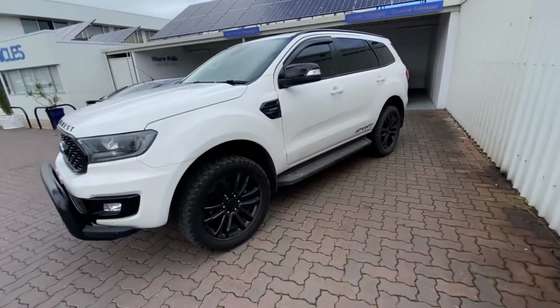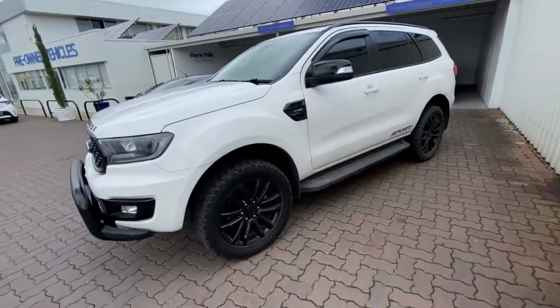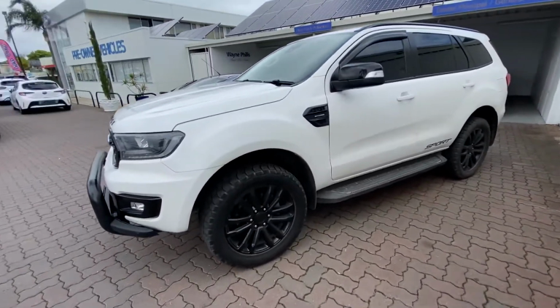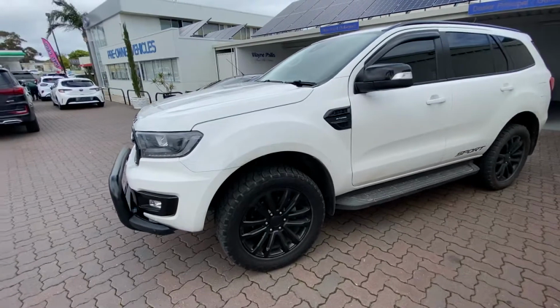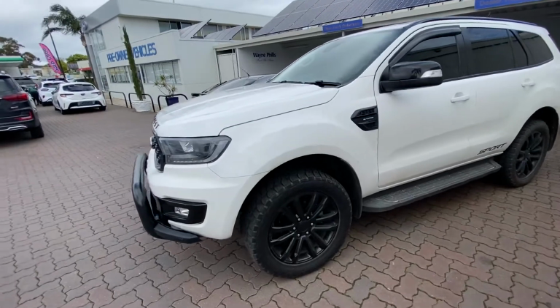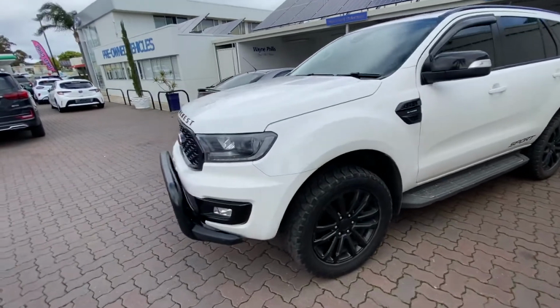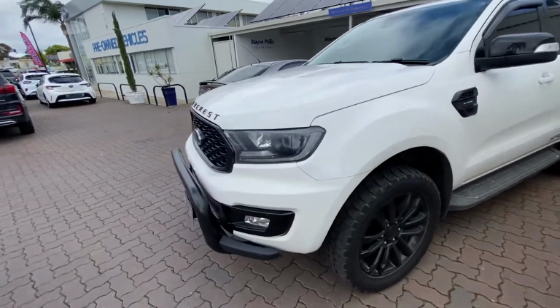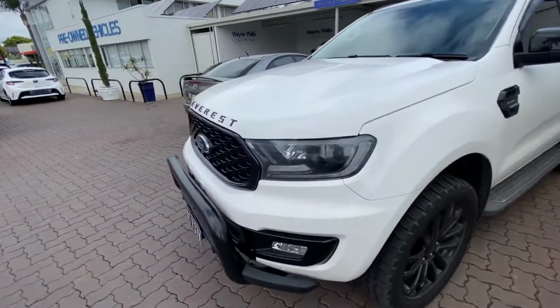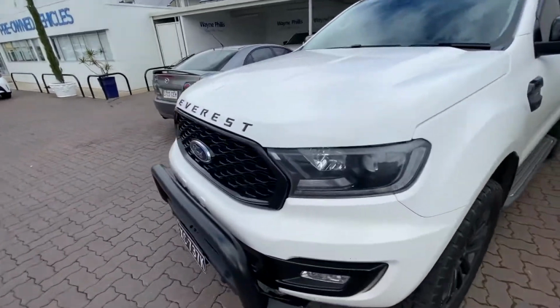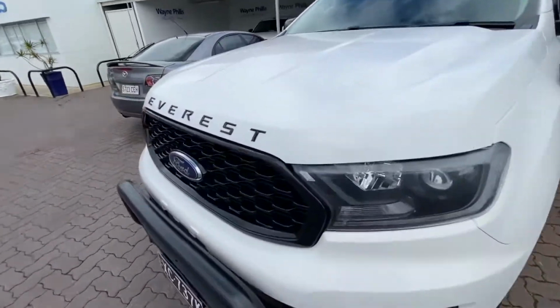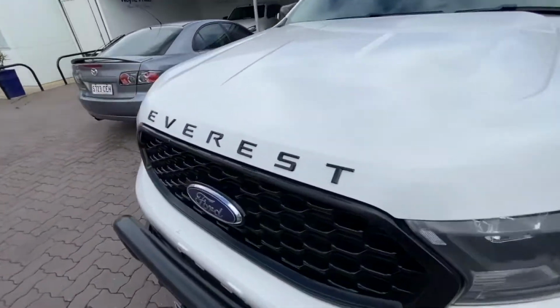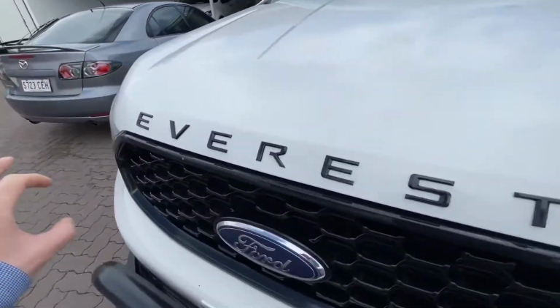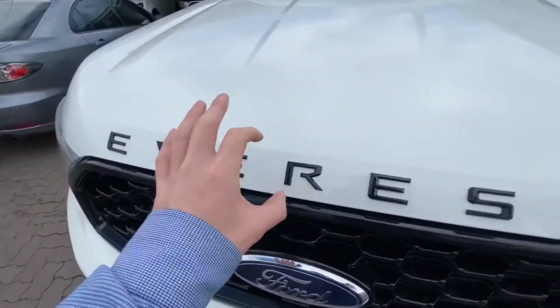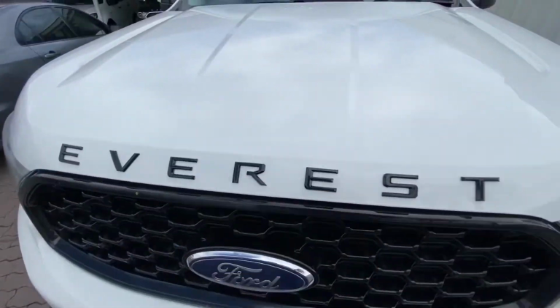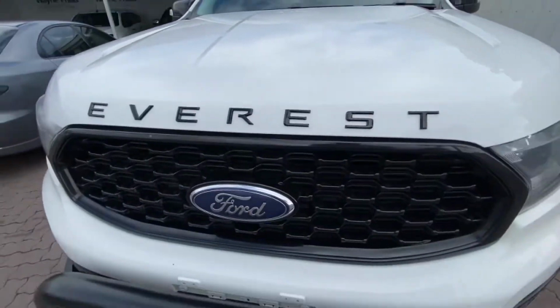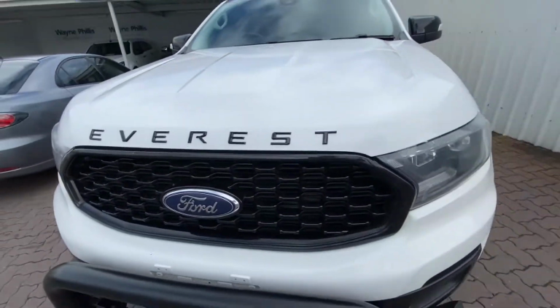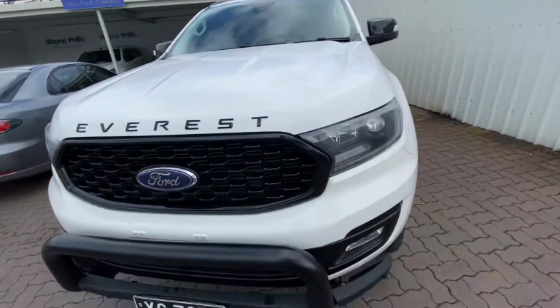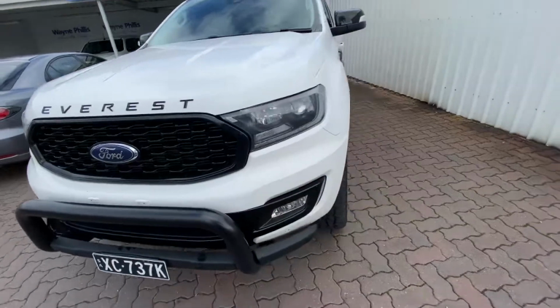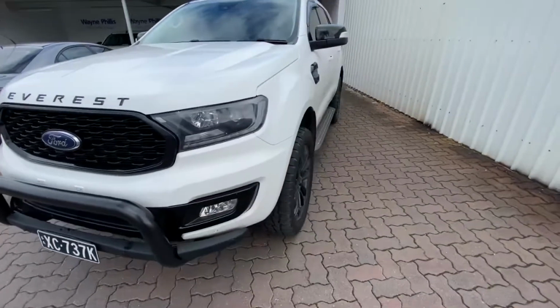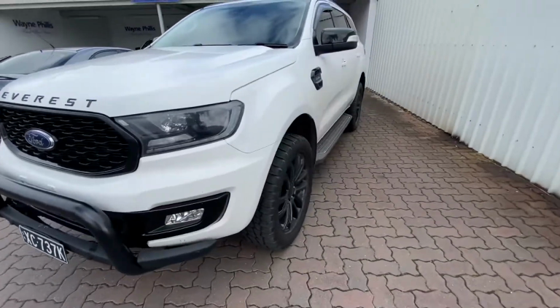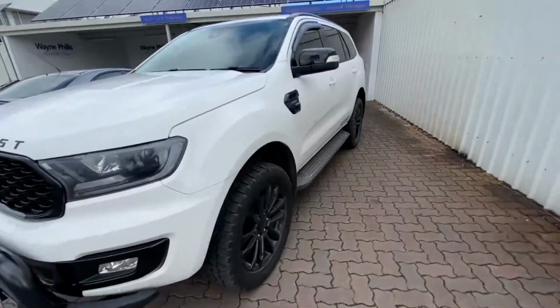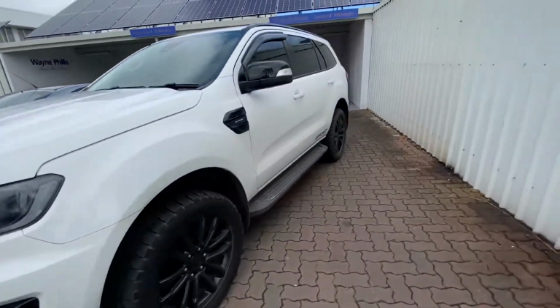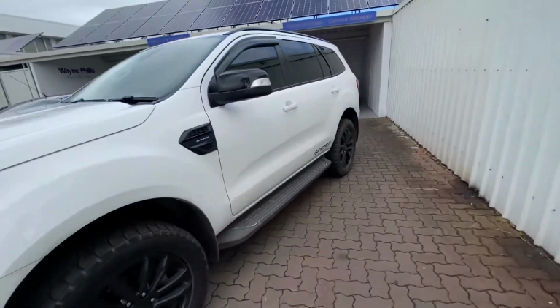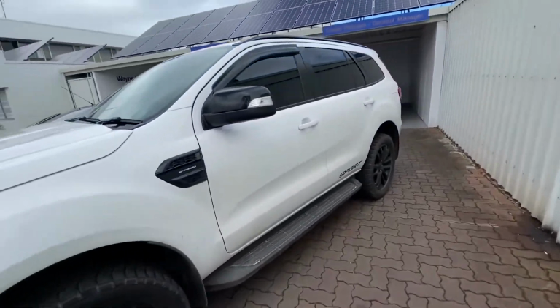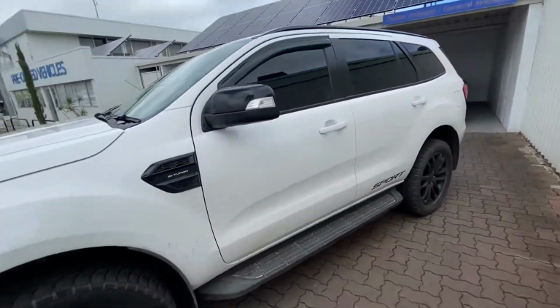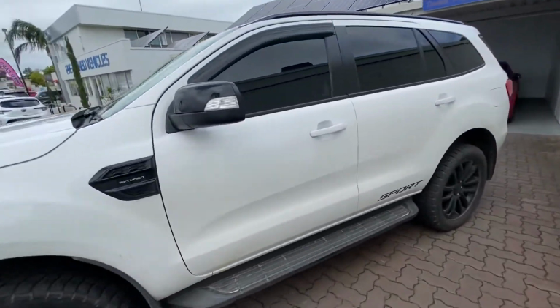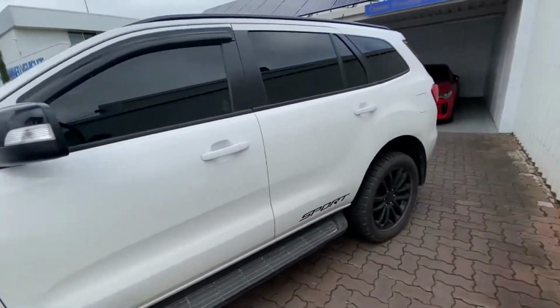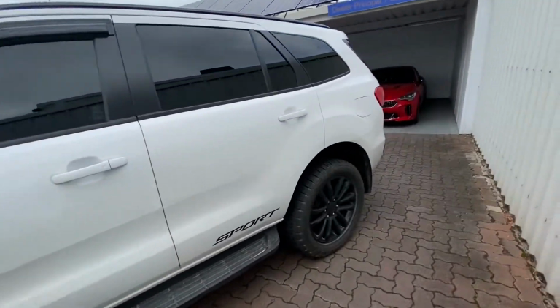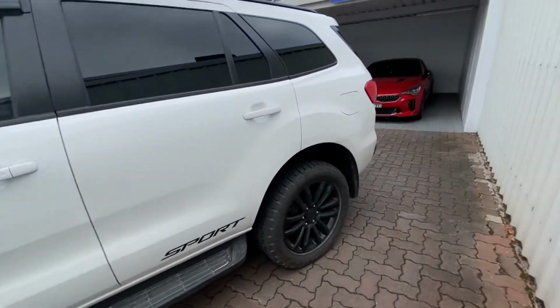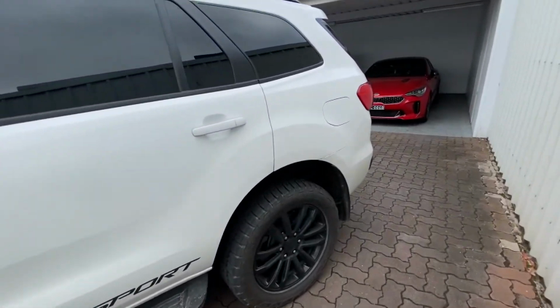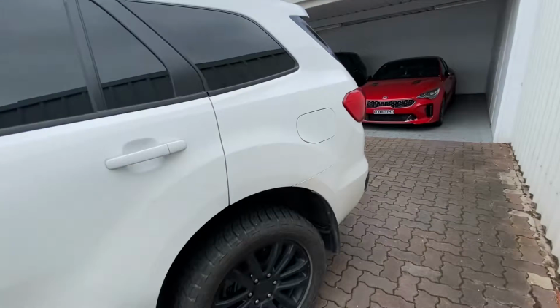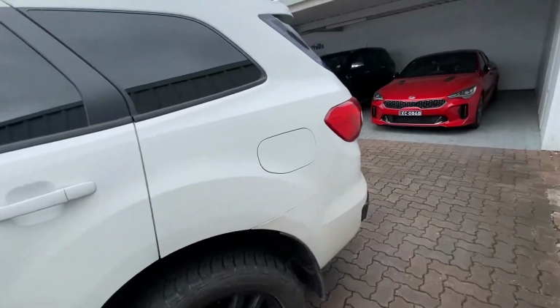Obviously, being the Sport, it gets all the blacked-out features — you get the badge. It says Everest across the bonnet here, your blacked-out grille, black wheels, wing mirrors. This is obviously the 2.0-litre as well, like the other one.